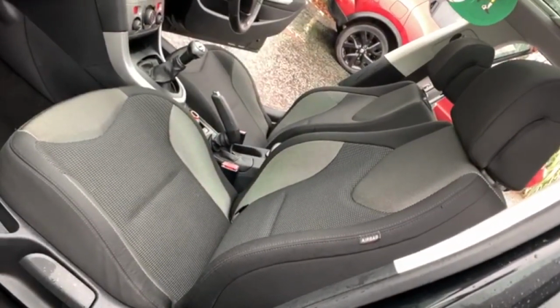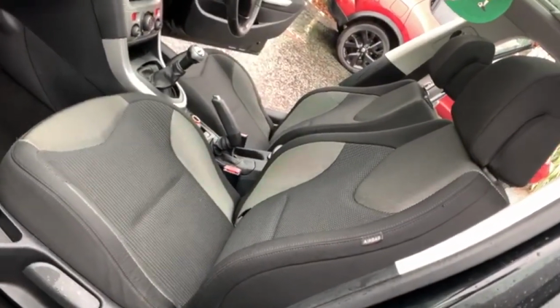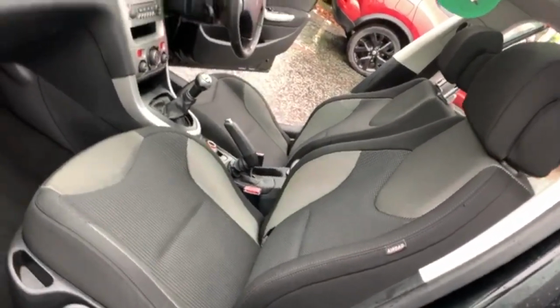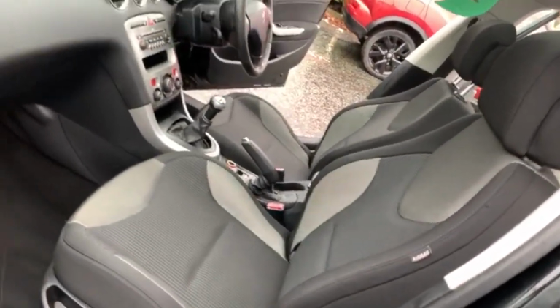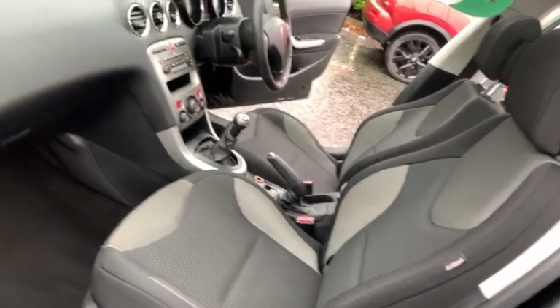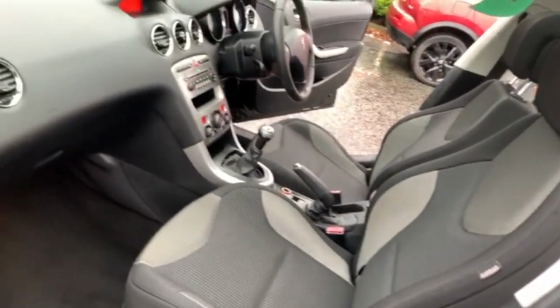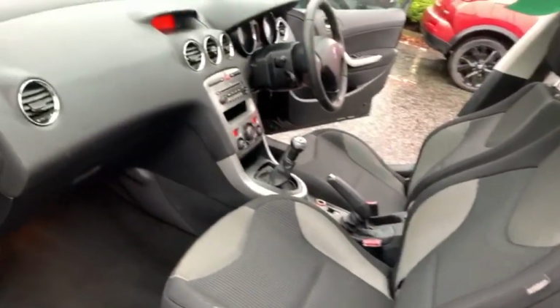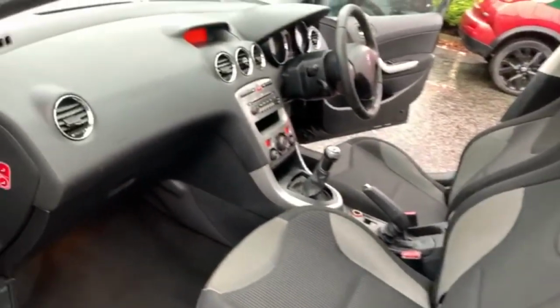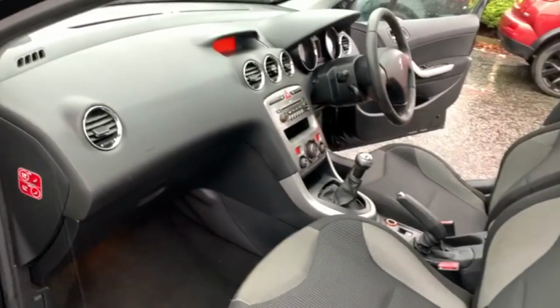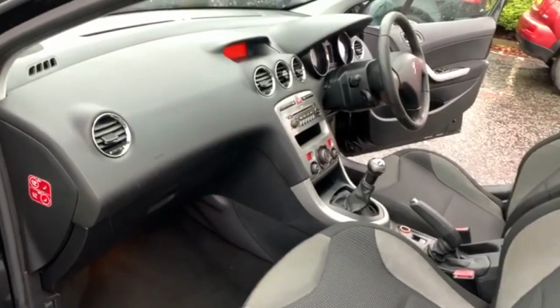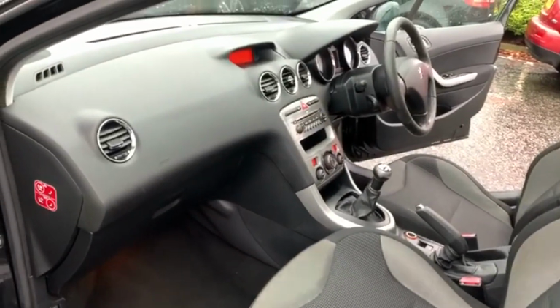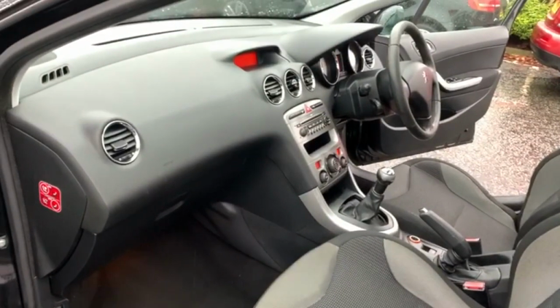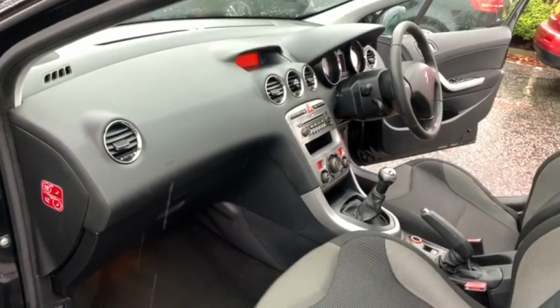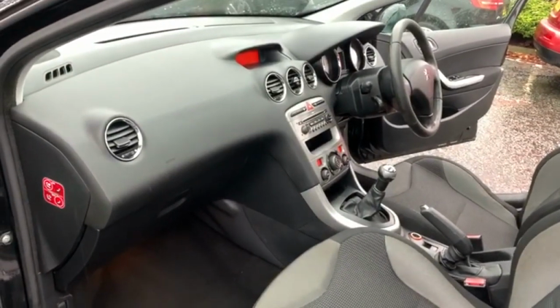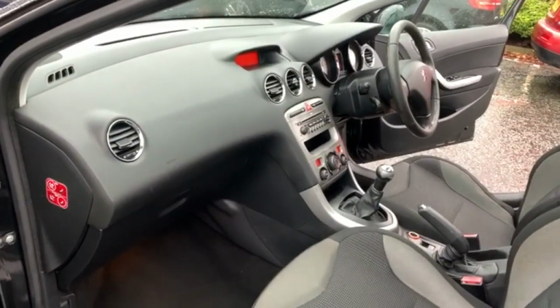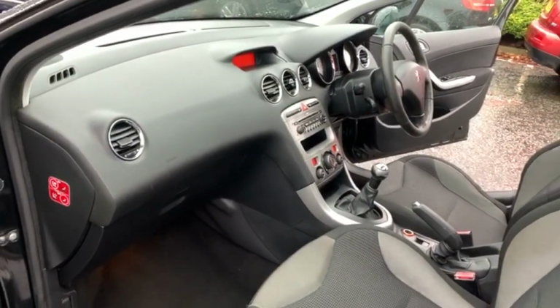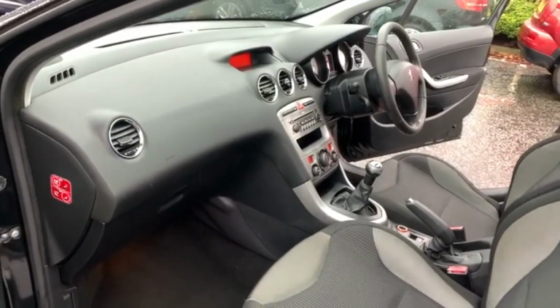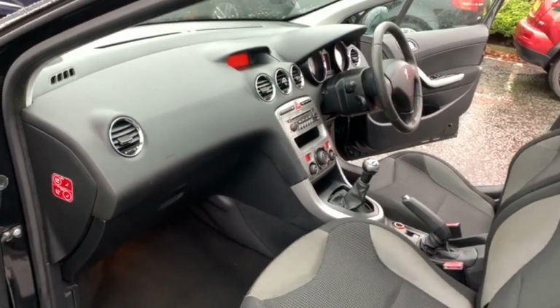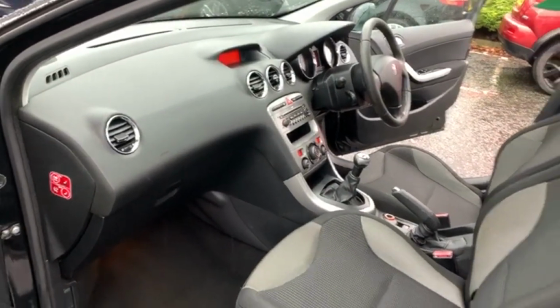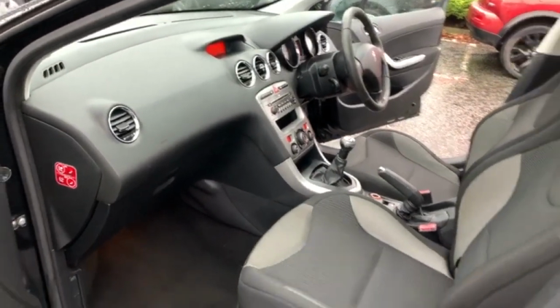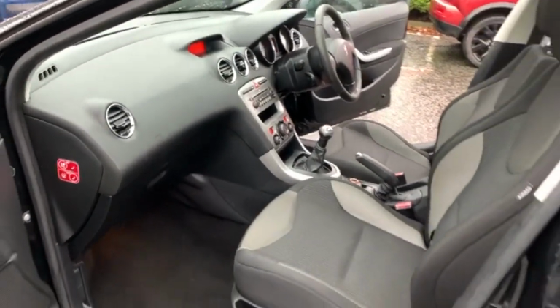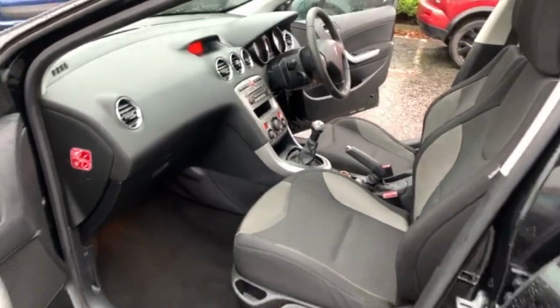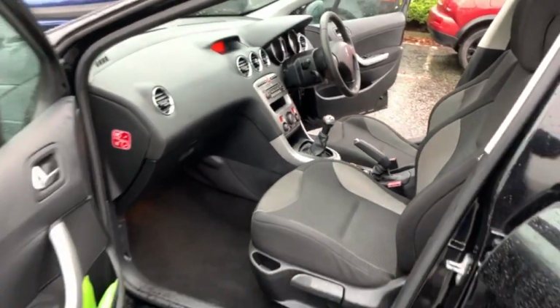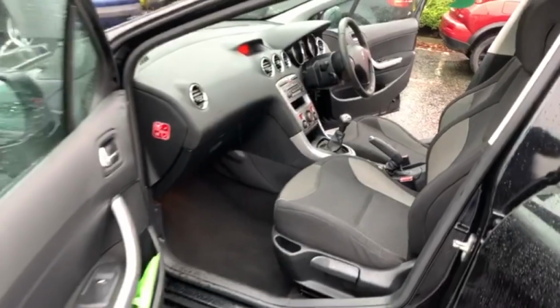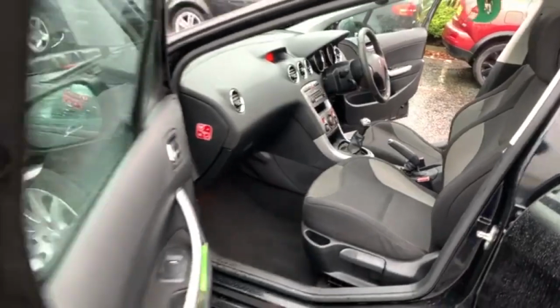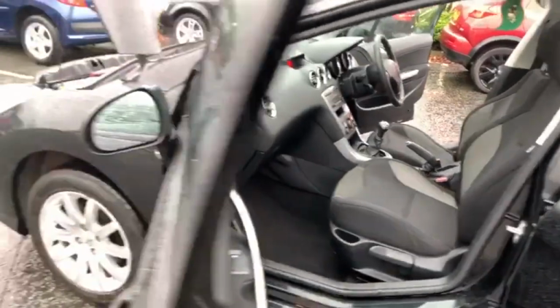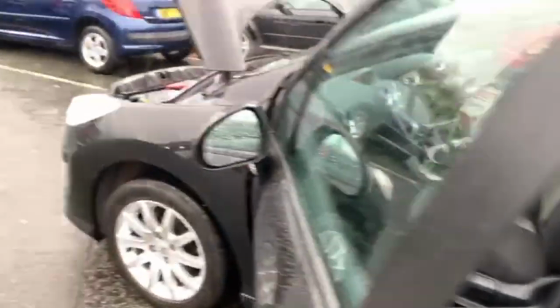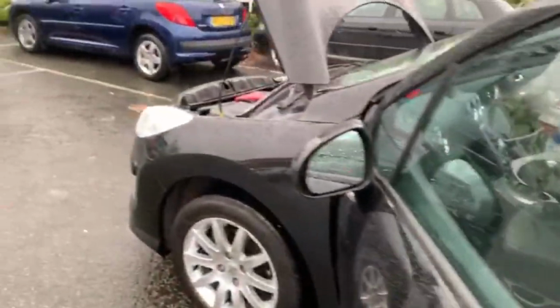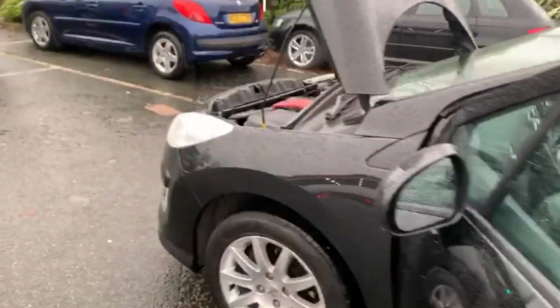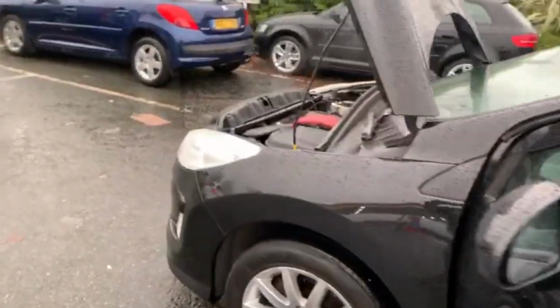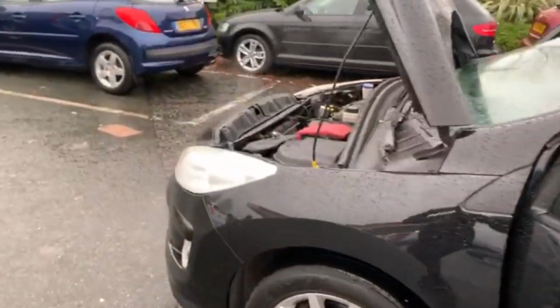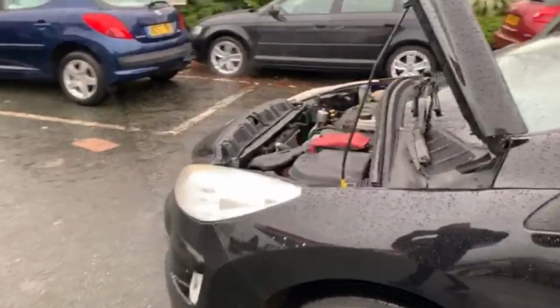The car does come with 12 months MOT, and if there are any advisories on the MOT then we do address those as standard. It also comes serviced and with three months warranty.